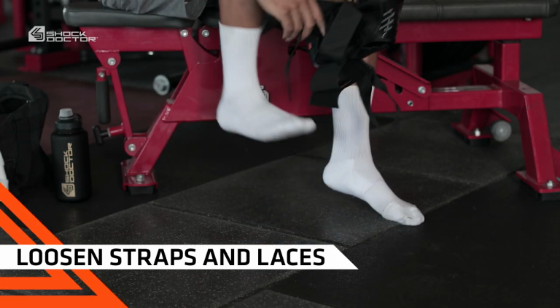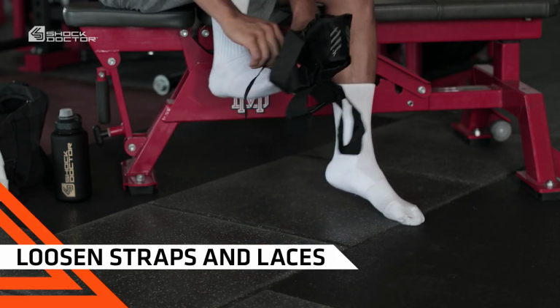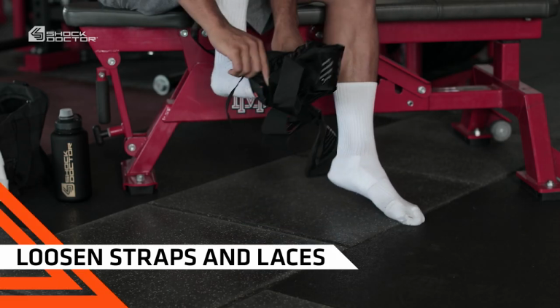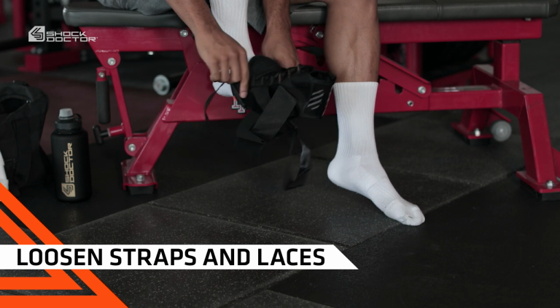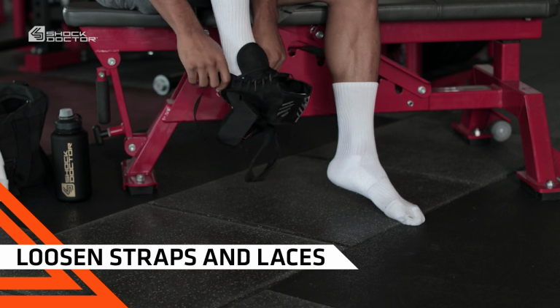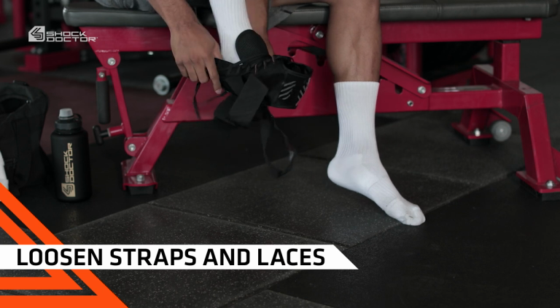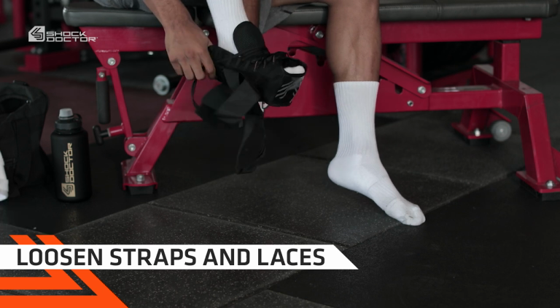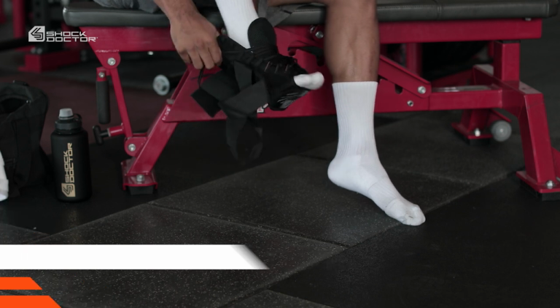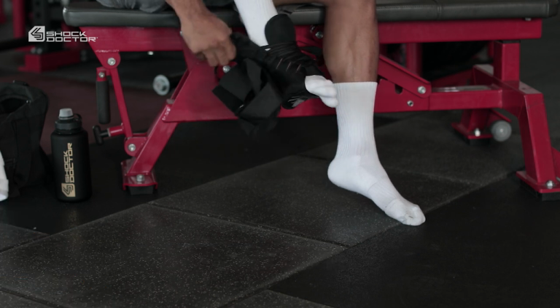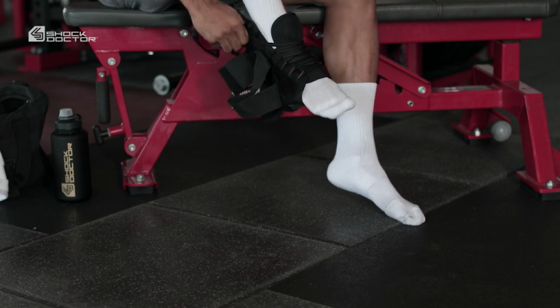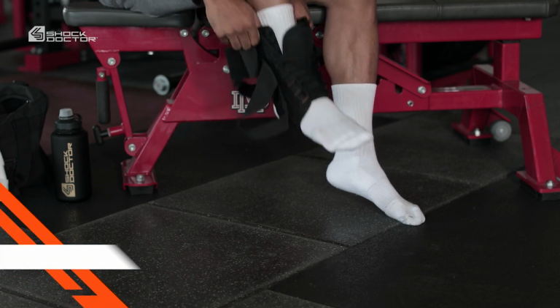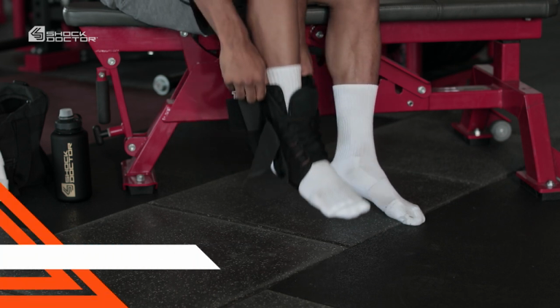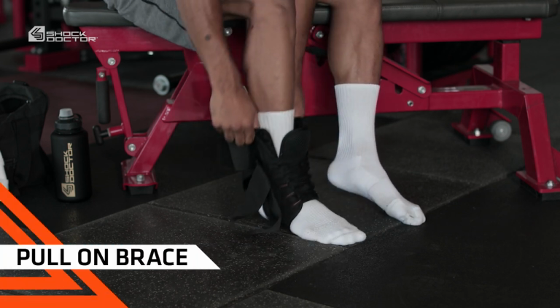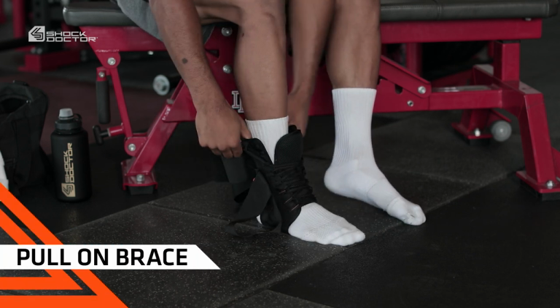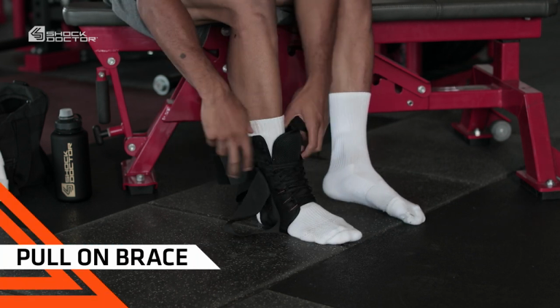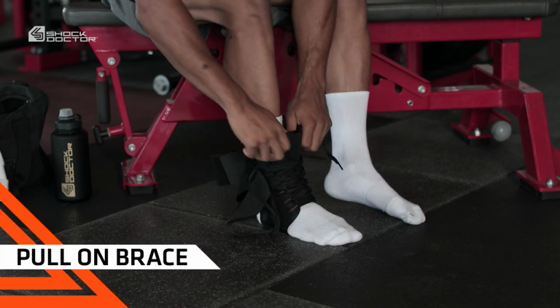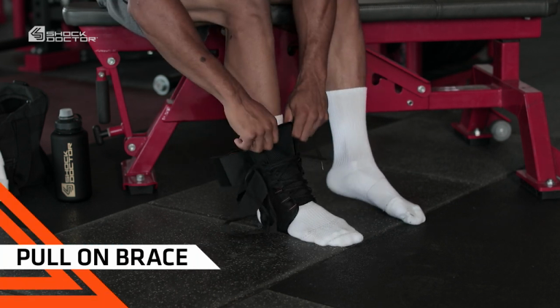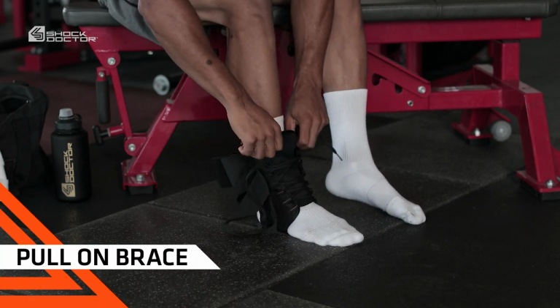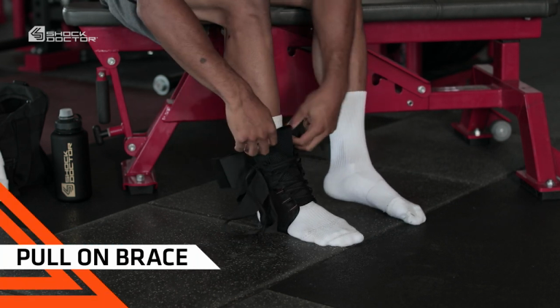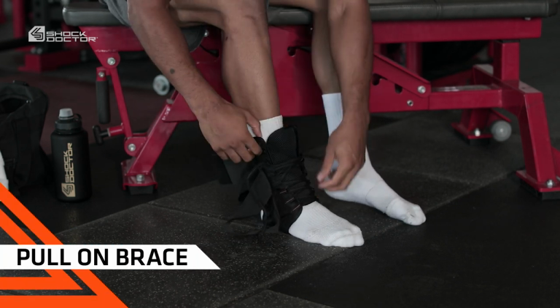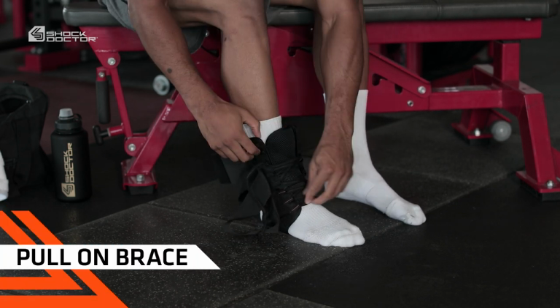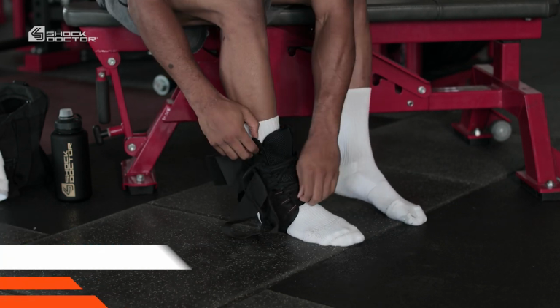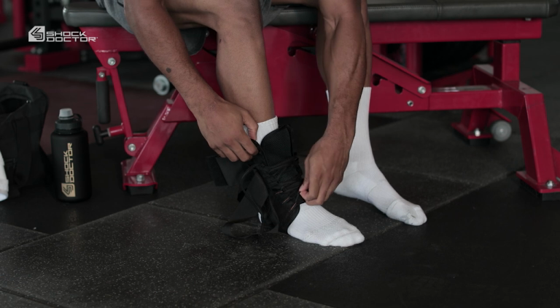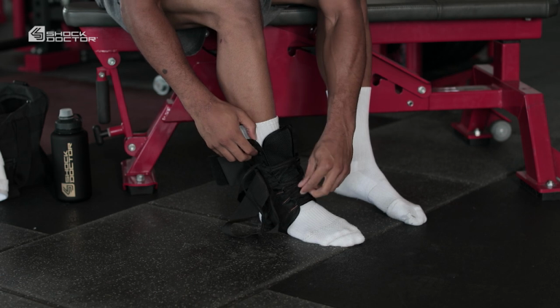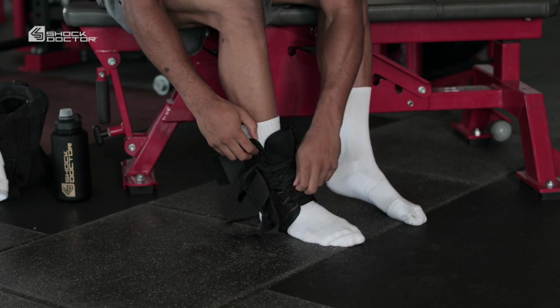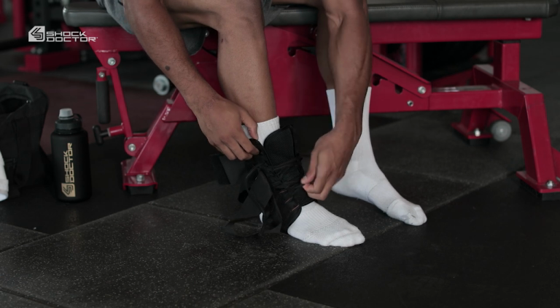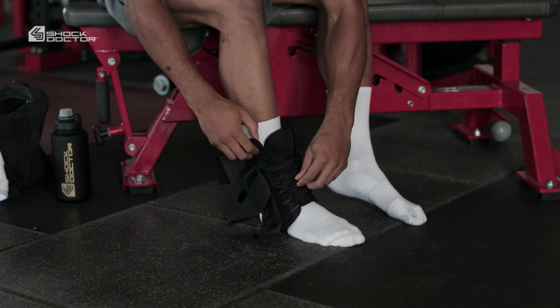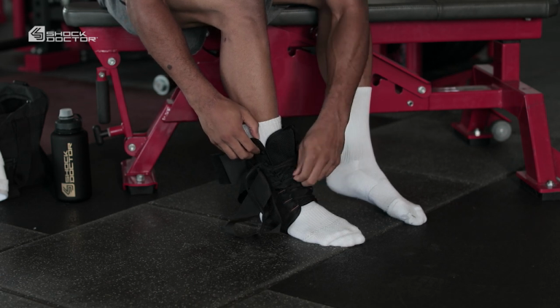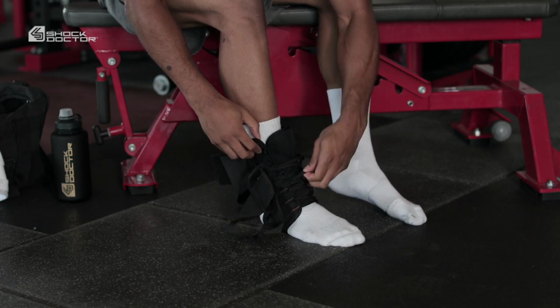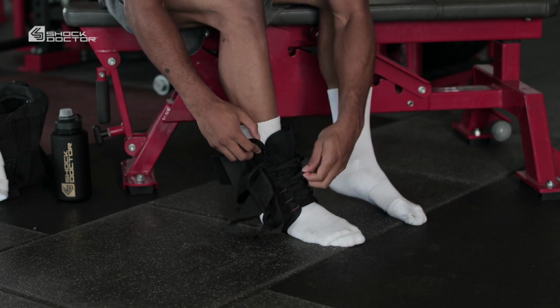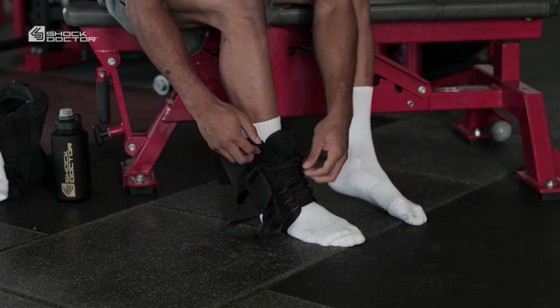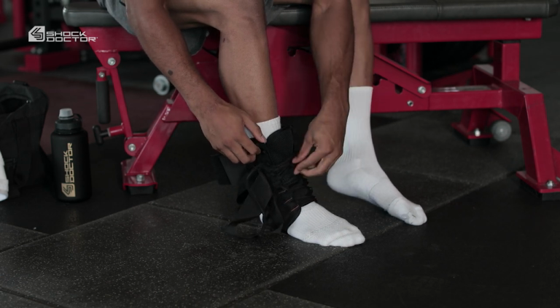First, loosen all straps and laces. Pull the brace on by using the convenient finger tabs on each side, making sure your heel is as far back as possible.